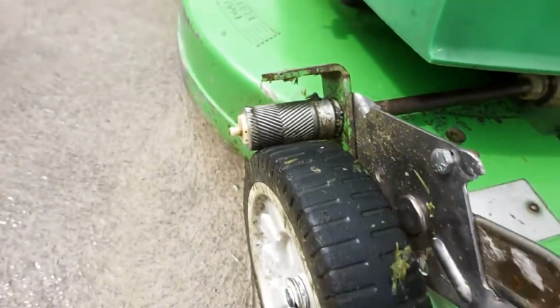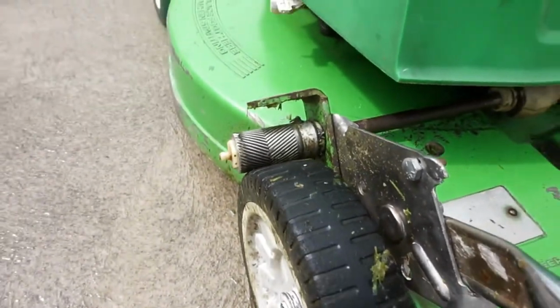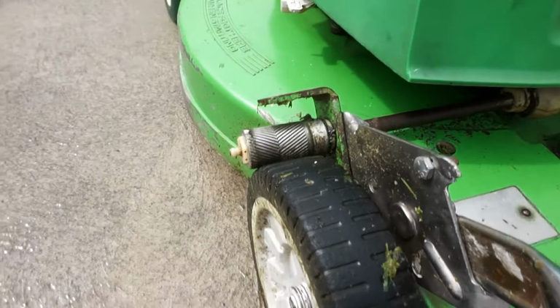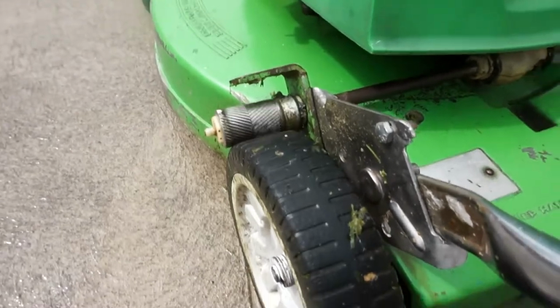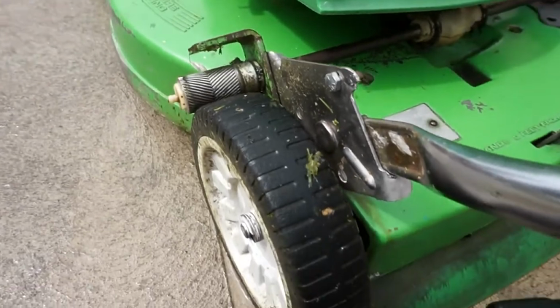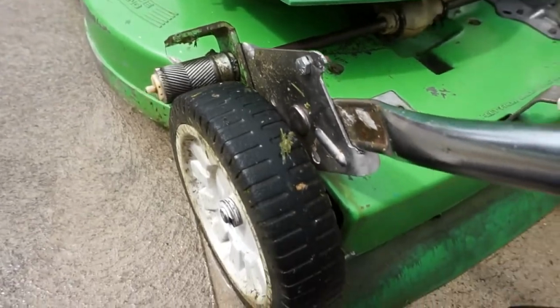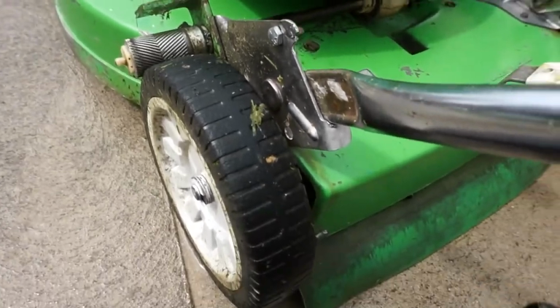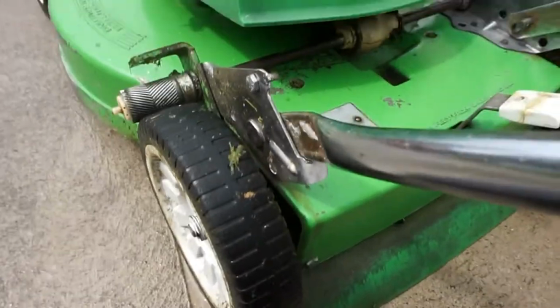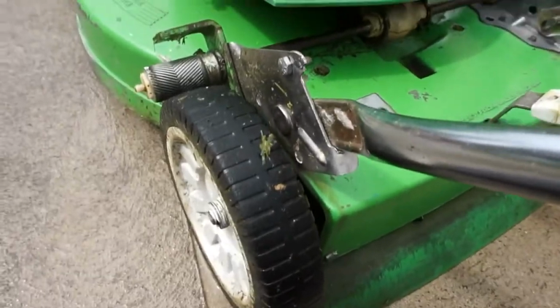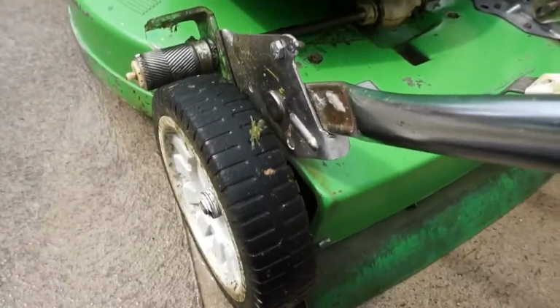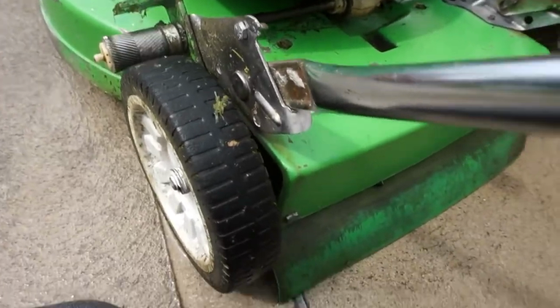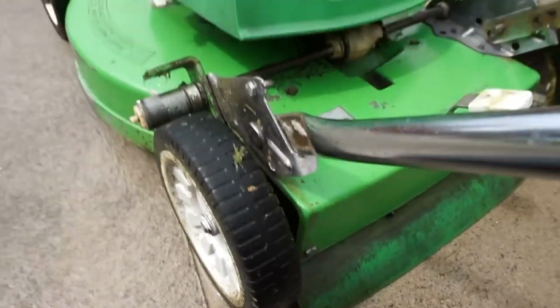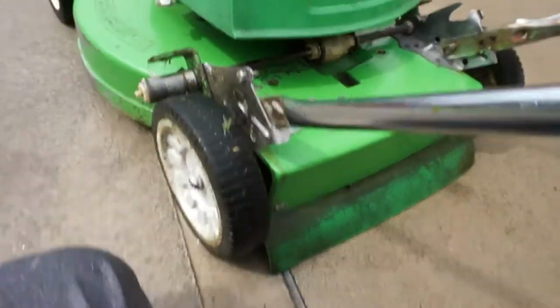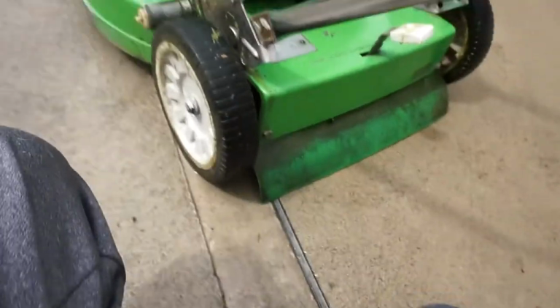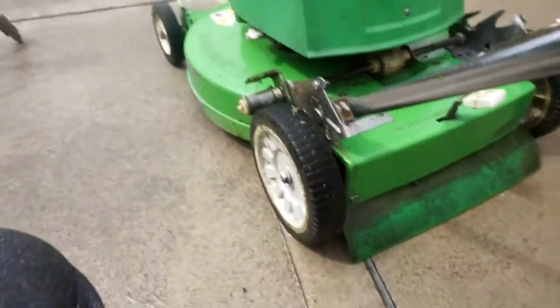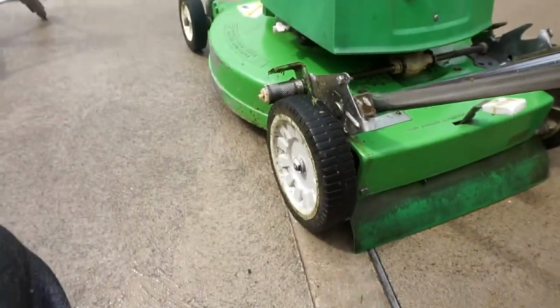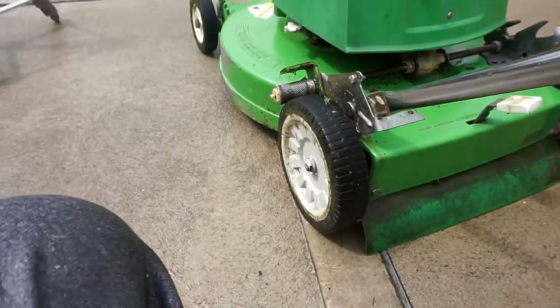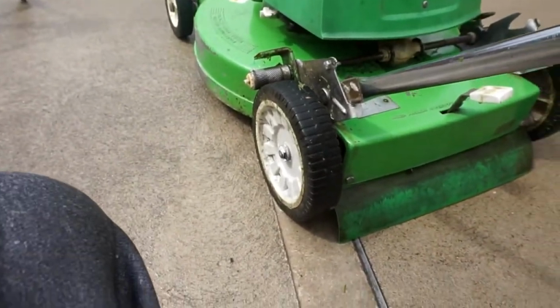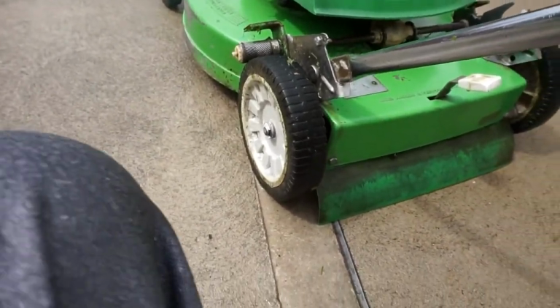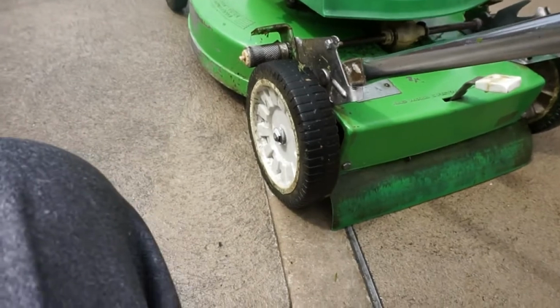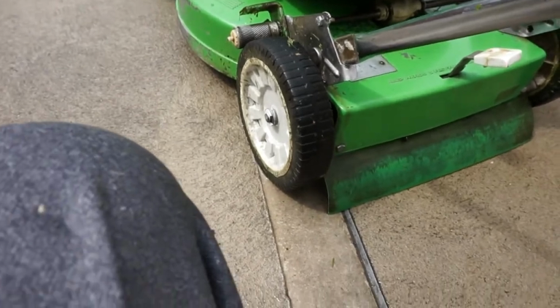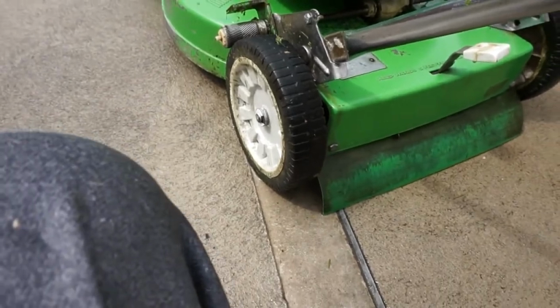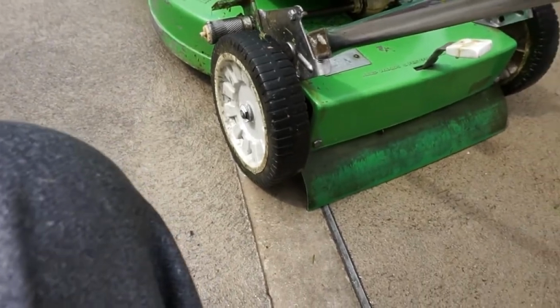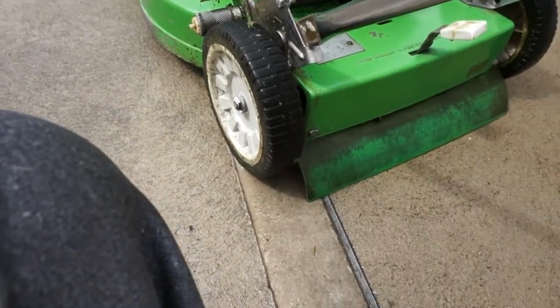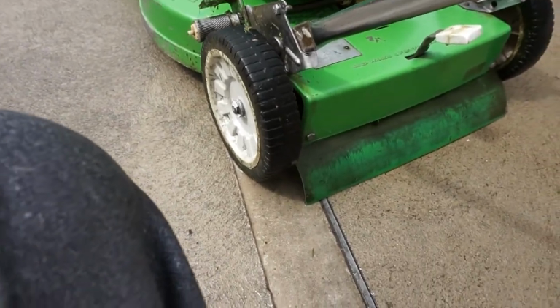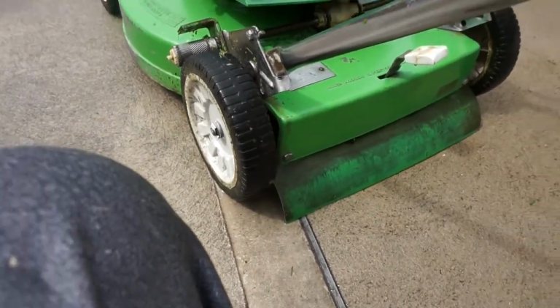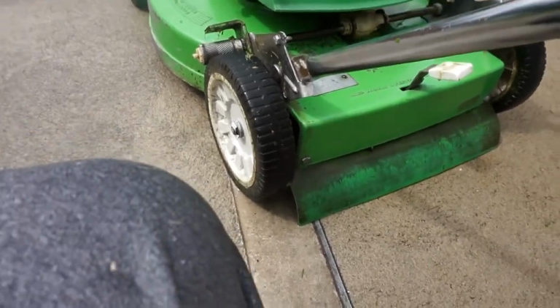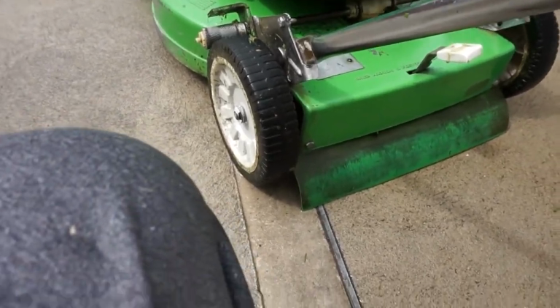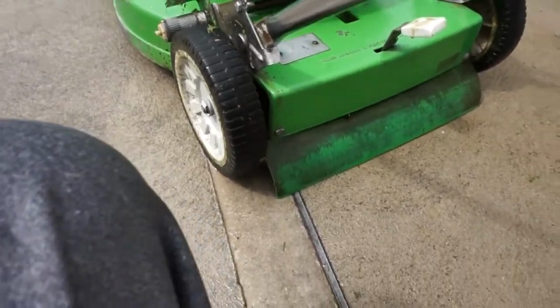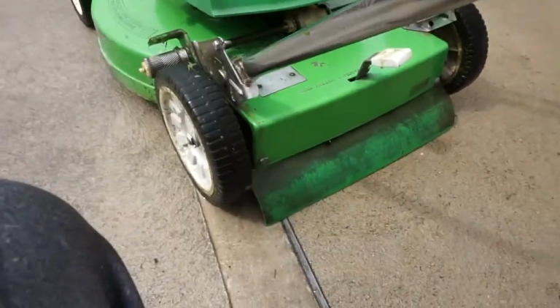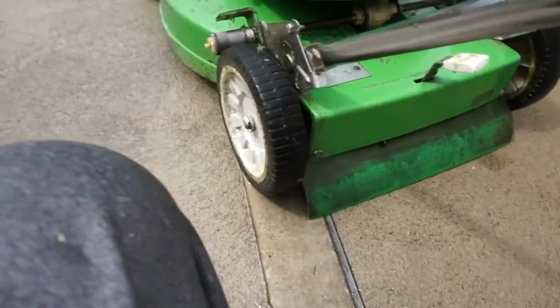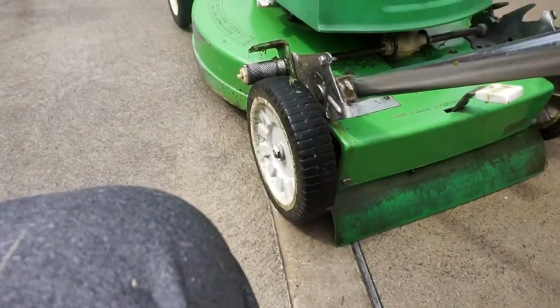I do not have actual OEM Lawnboy wheels — I got these ones because my OEM Lawnboy wheels were worn down. These really grip well; they're nice and rubbery.